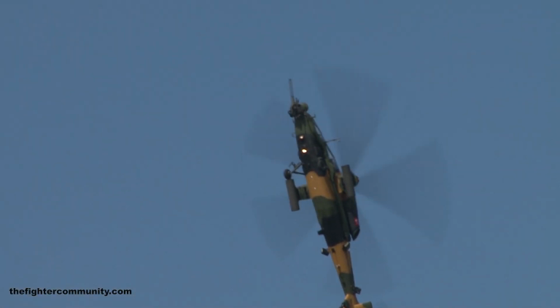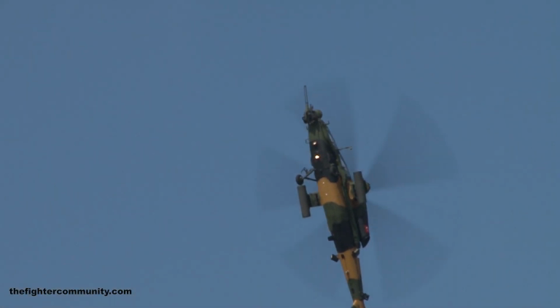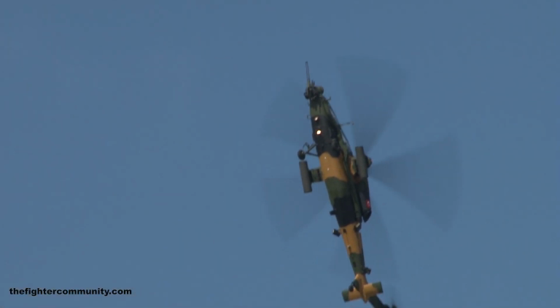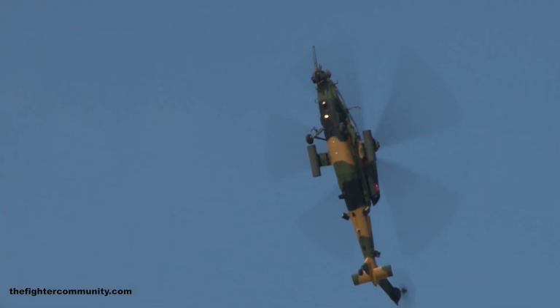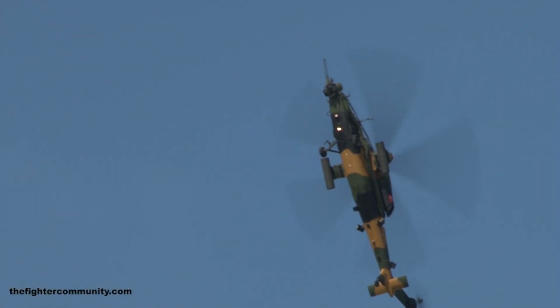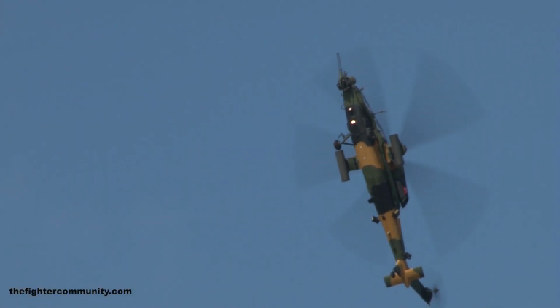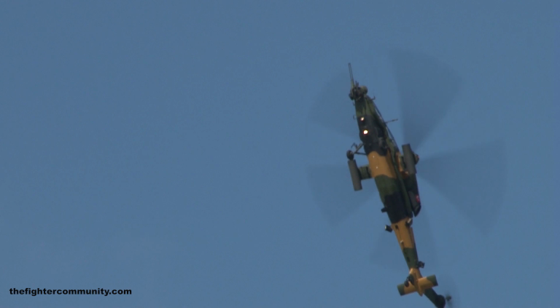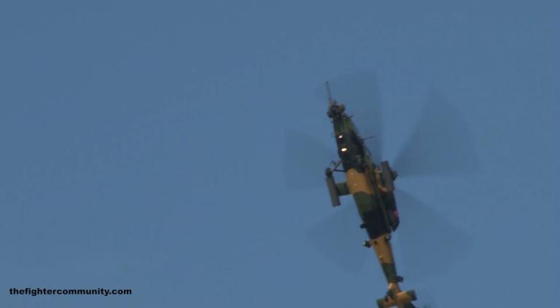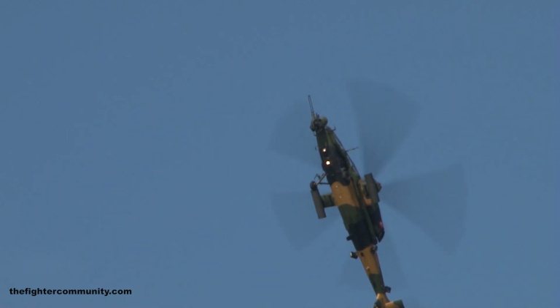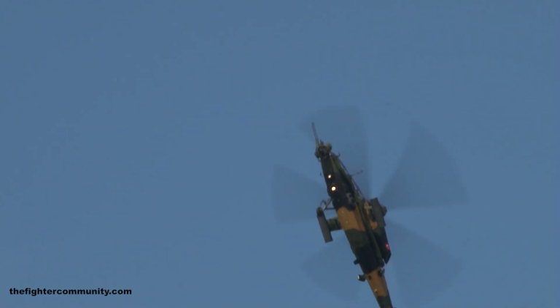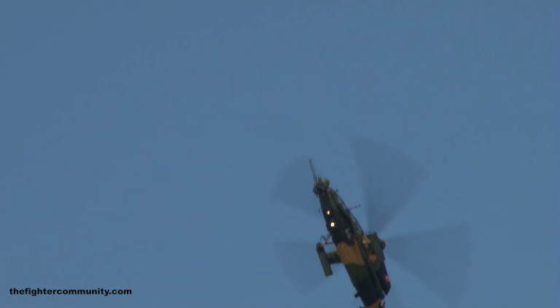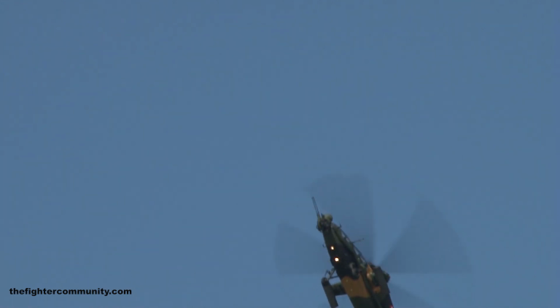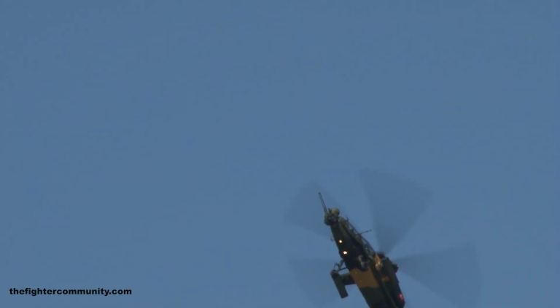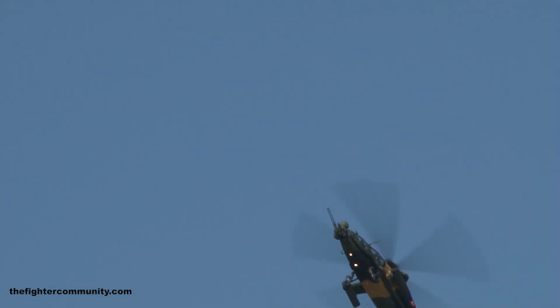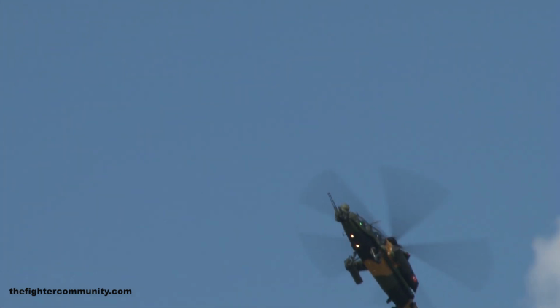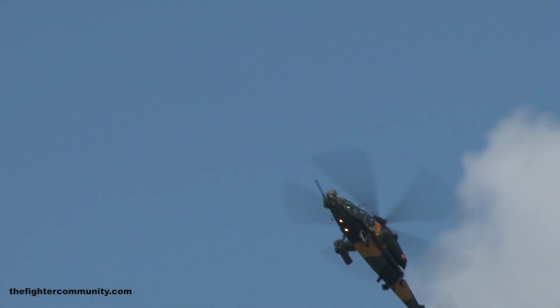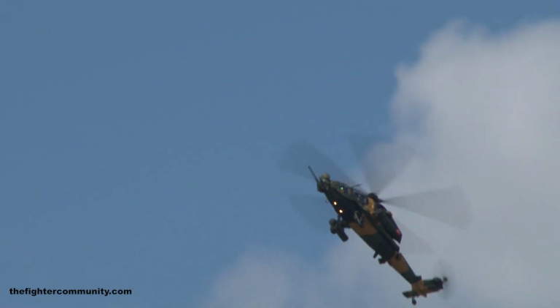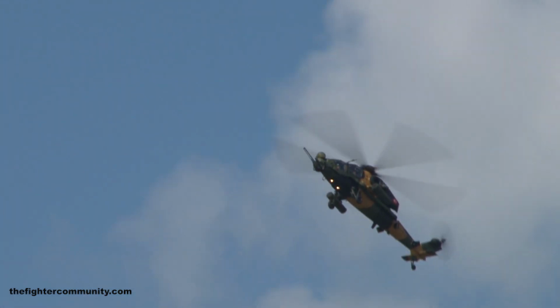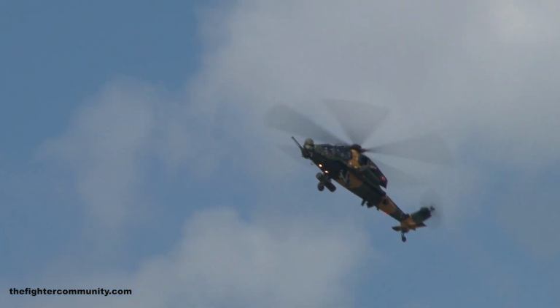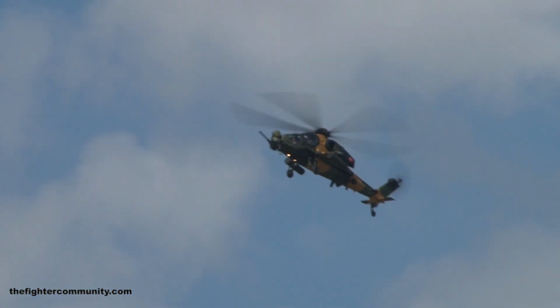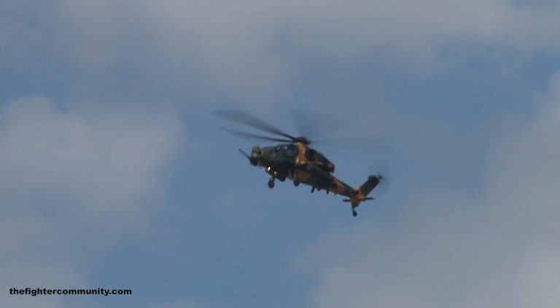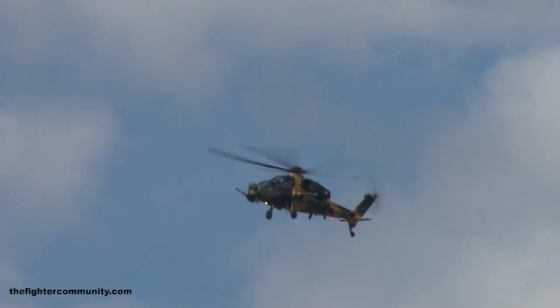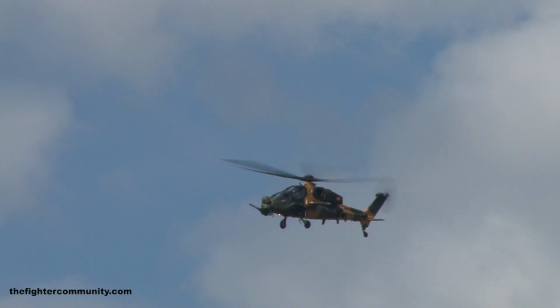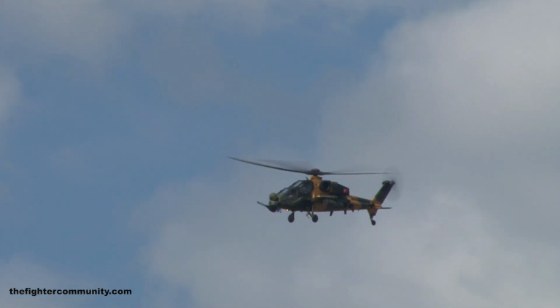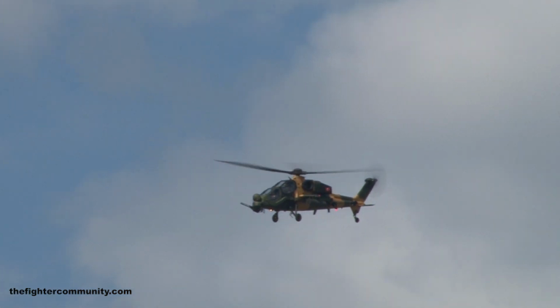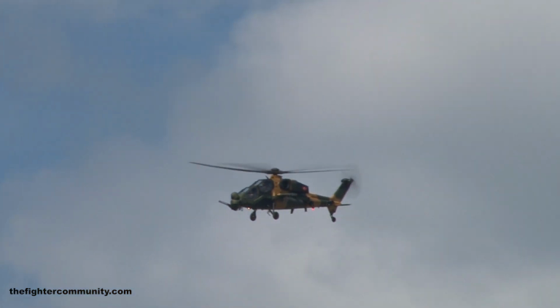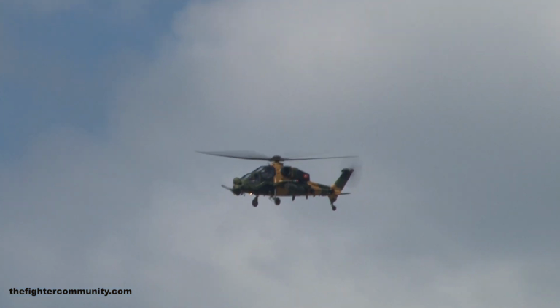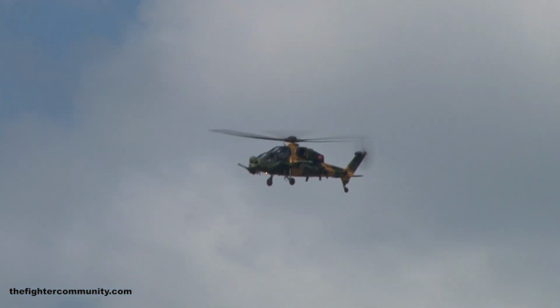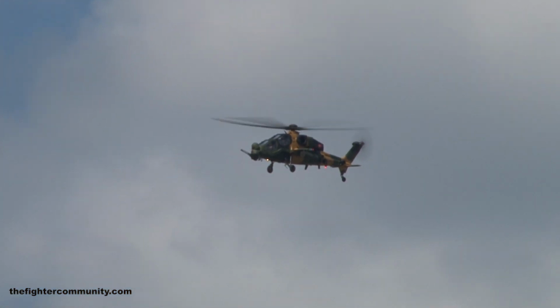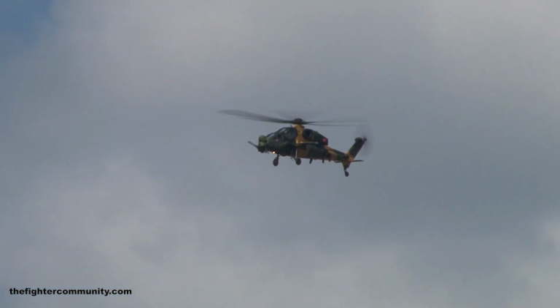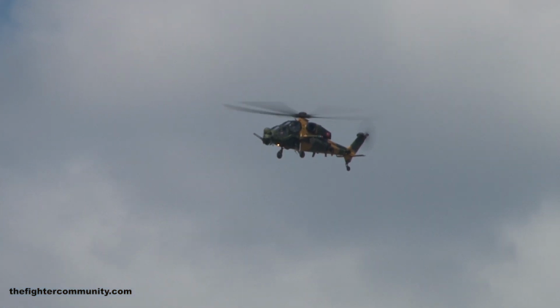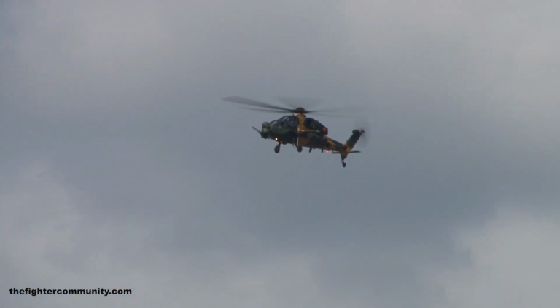Excellent situational awareness with good visibility arcs, fully integrated mission and communications system. It eases full workloads with excellent performance and agility.